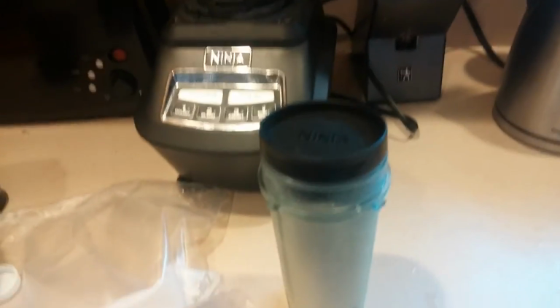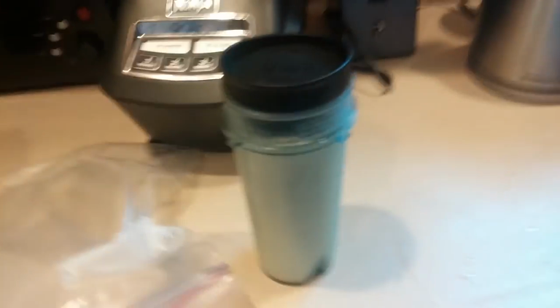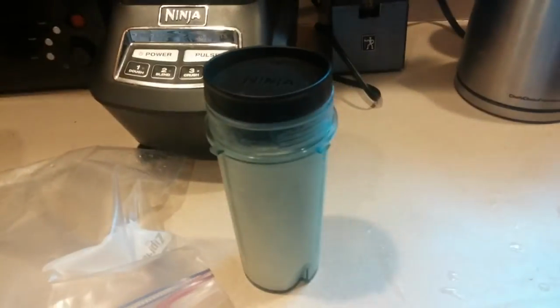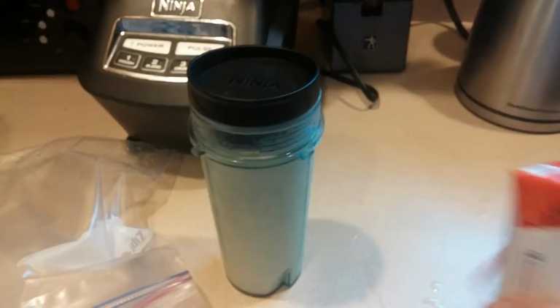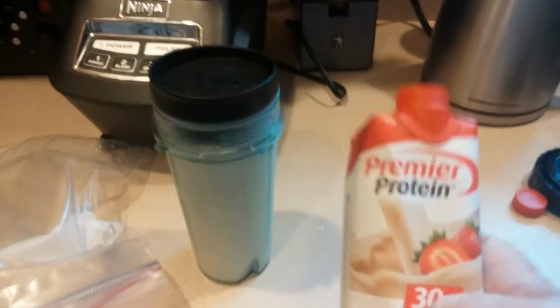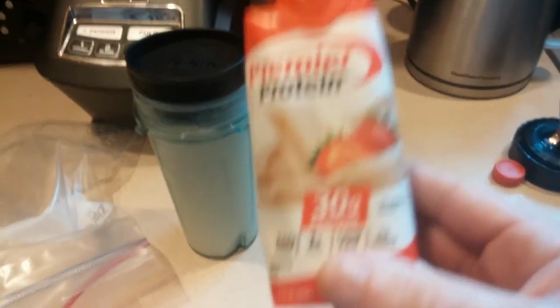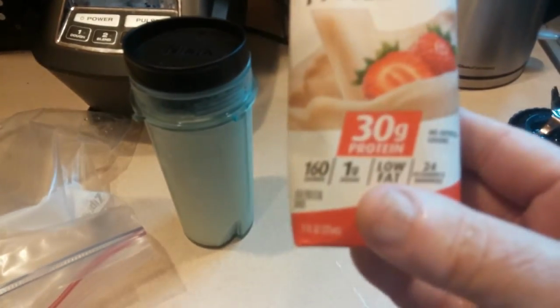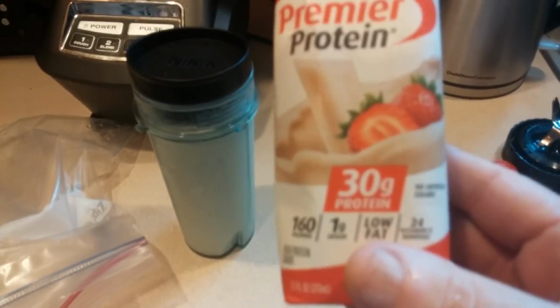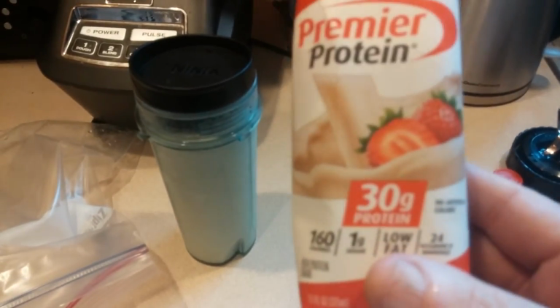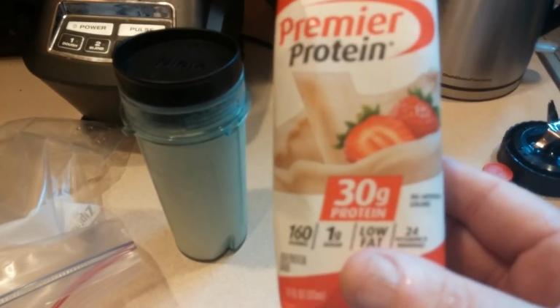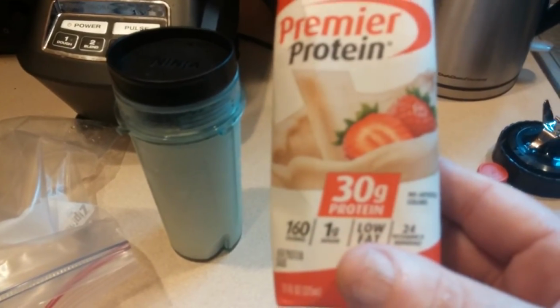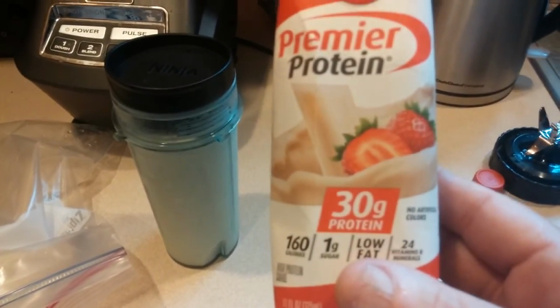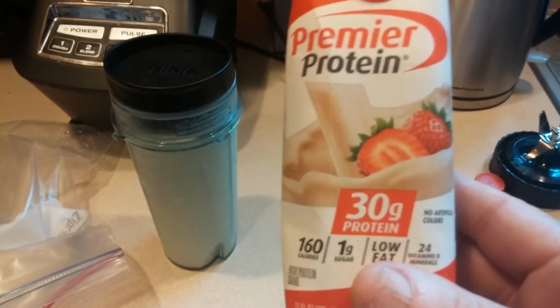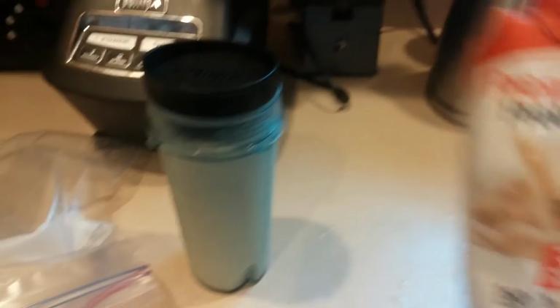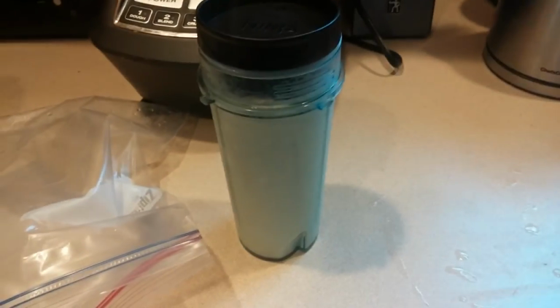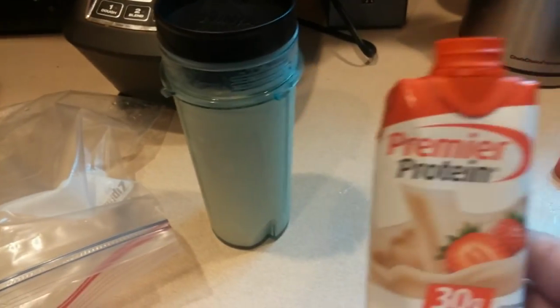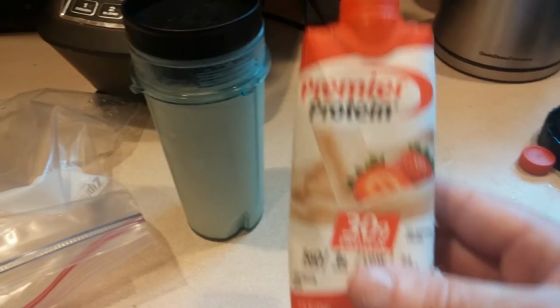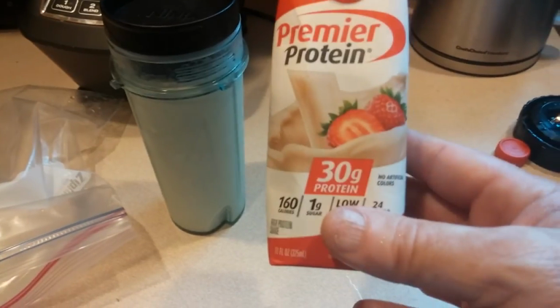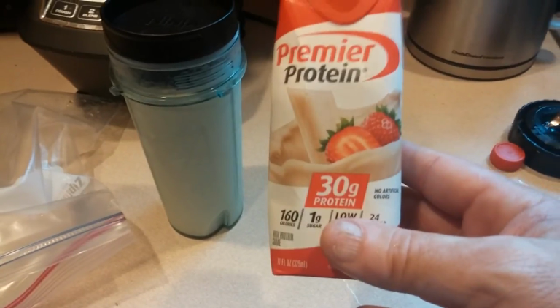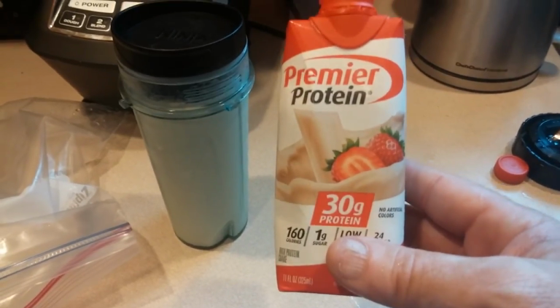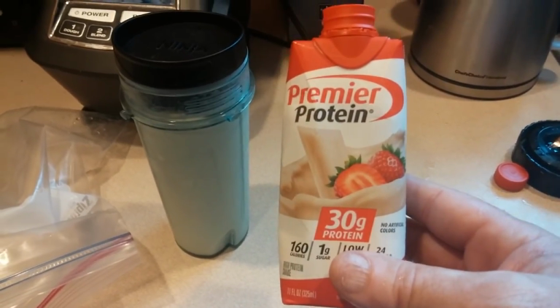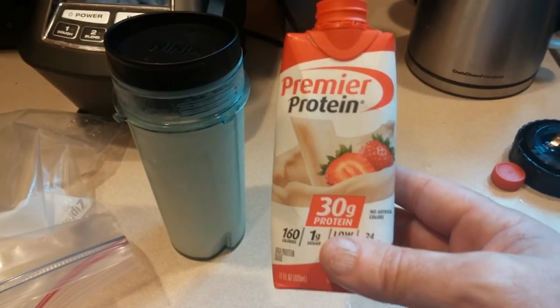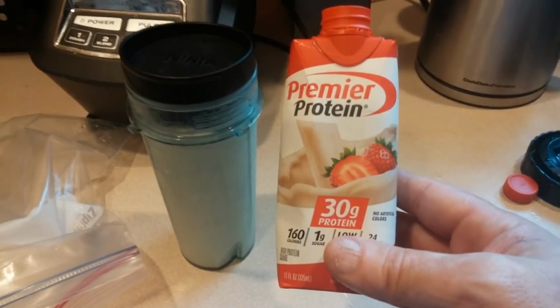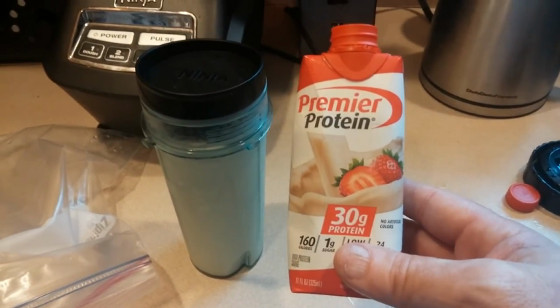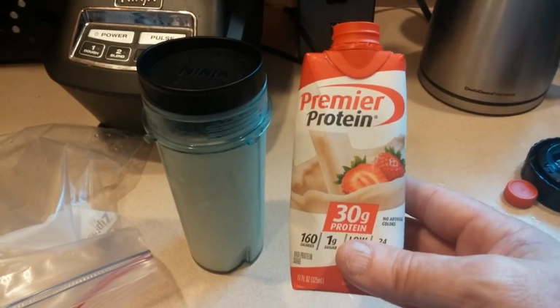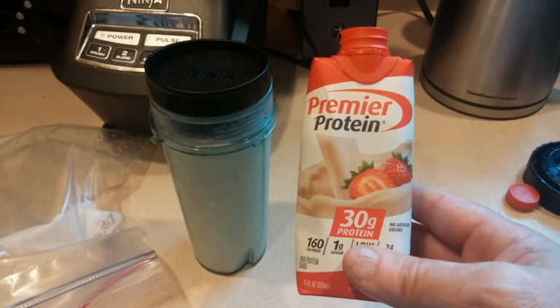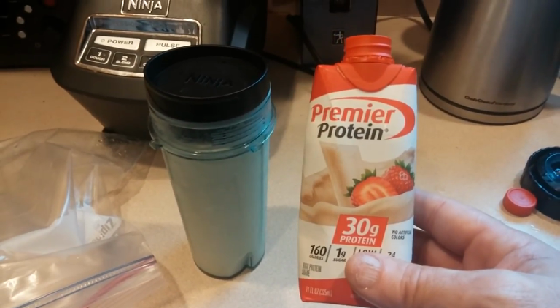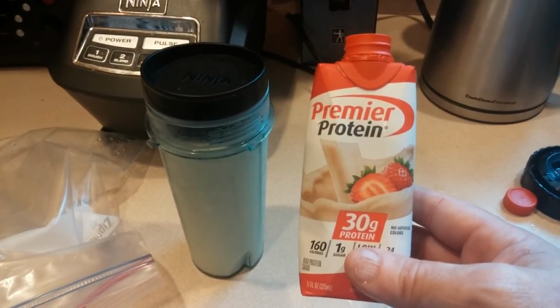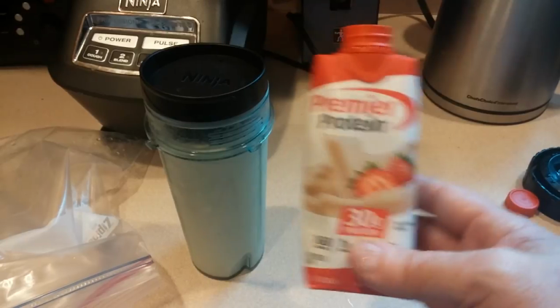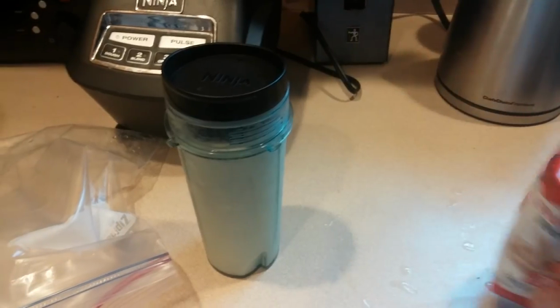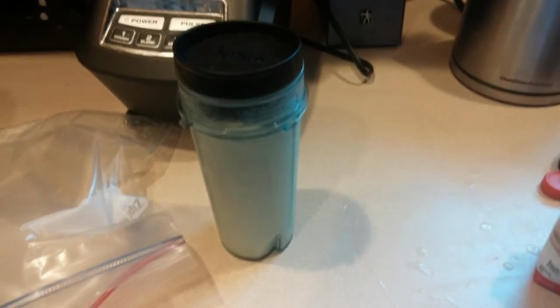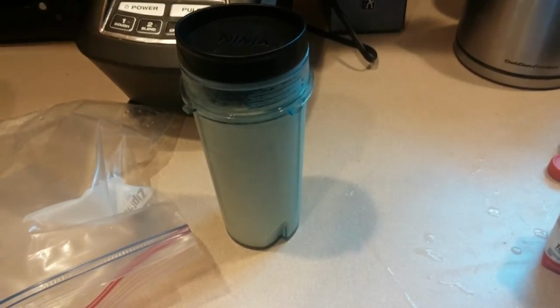If any of you guys have bought these shakes and you don't like the taste of them because they are very chalky, this is a good way to doctor it up and make a nice breakfast that will last pretty much to lunchtime. Okay, take care guys.